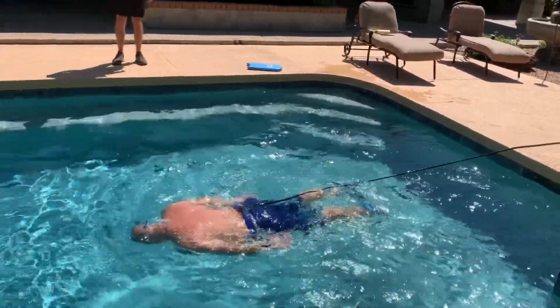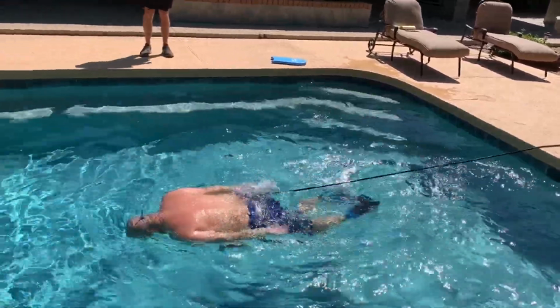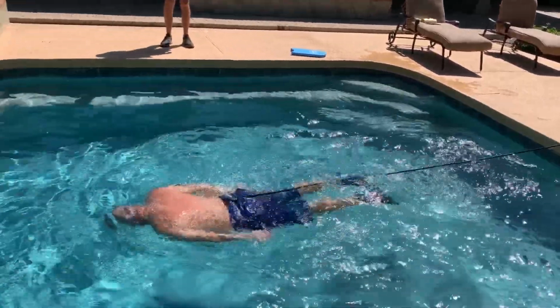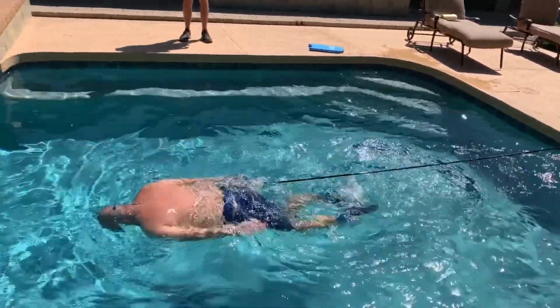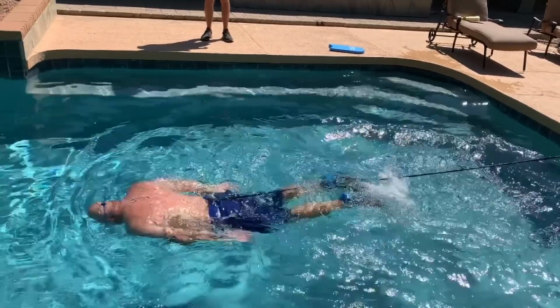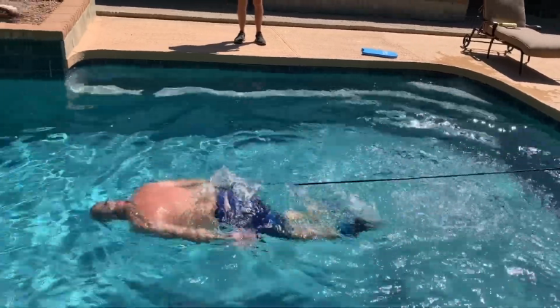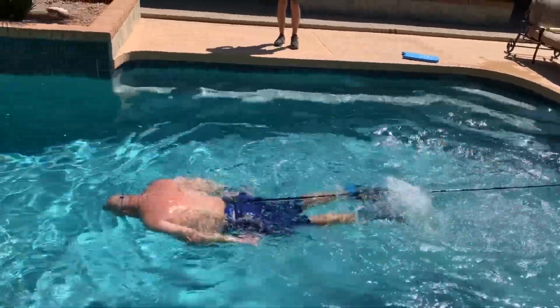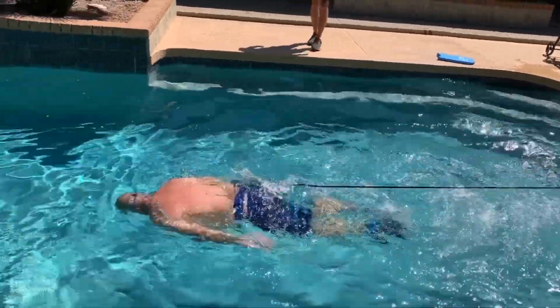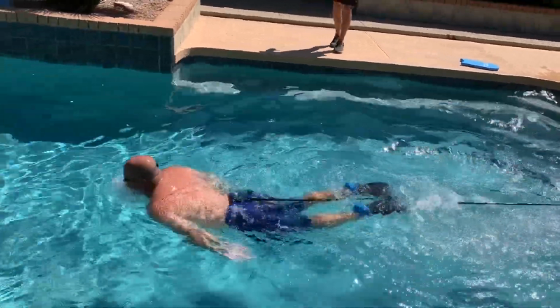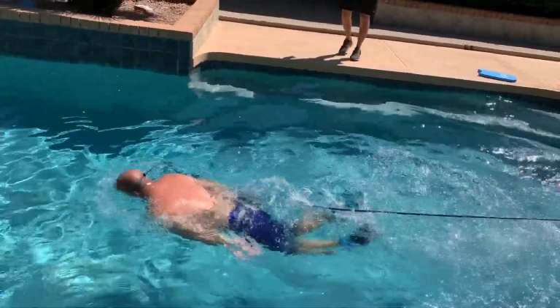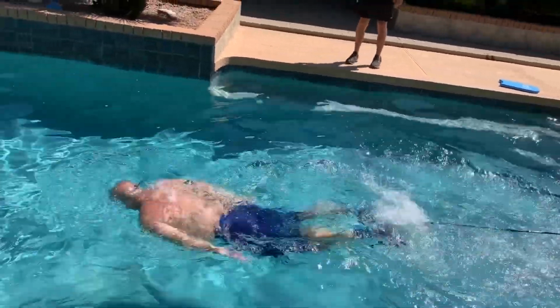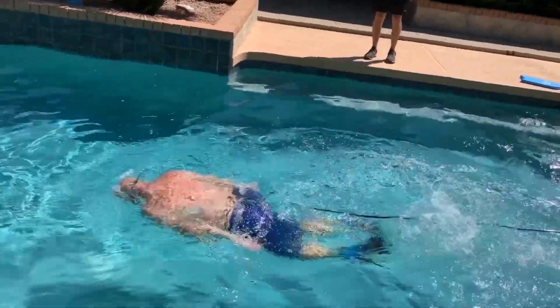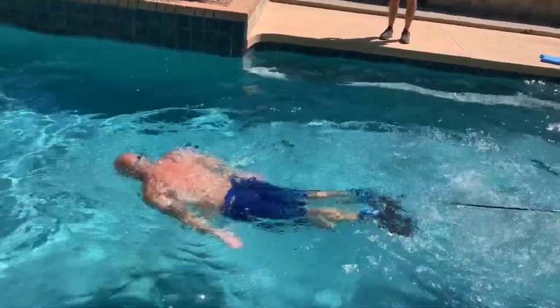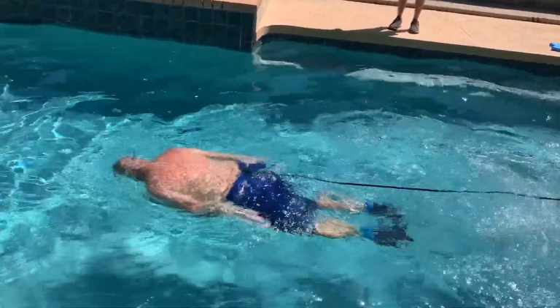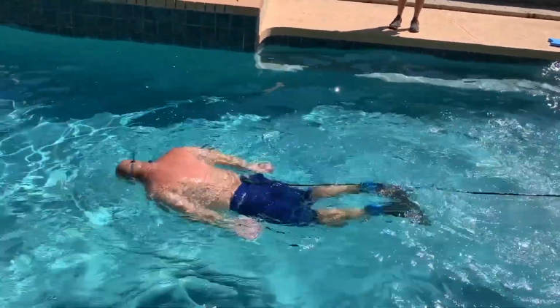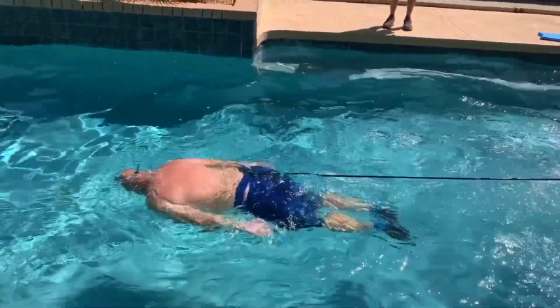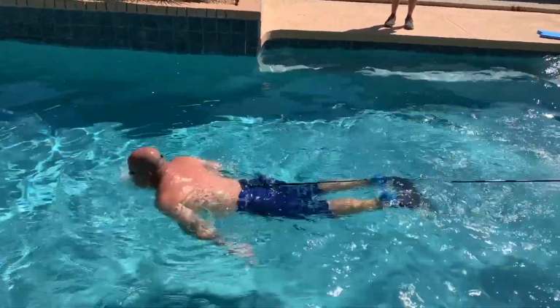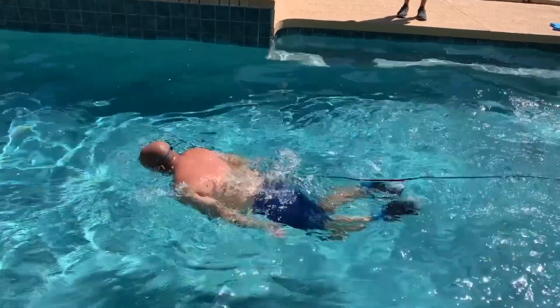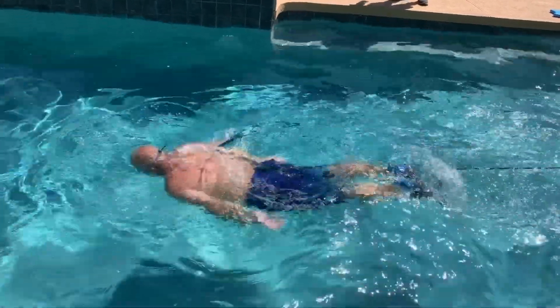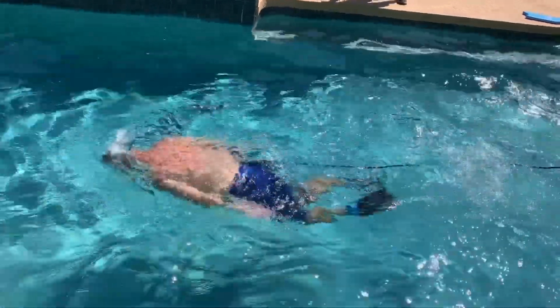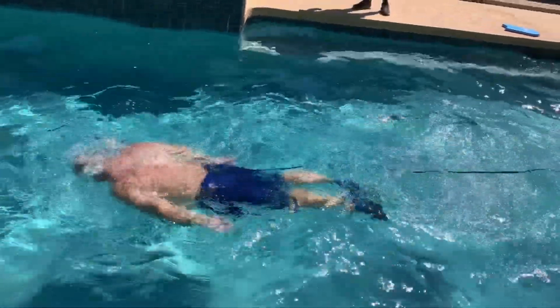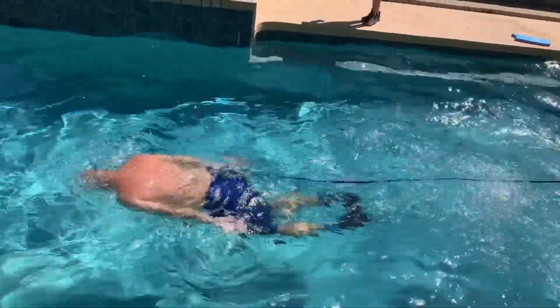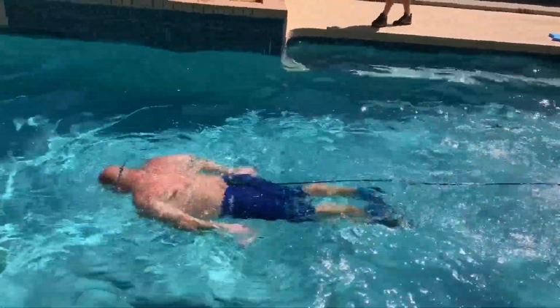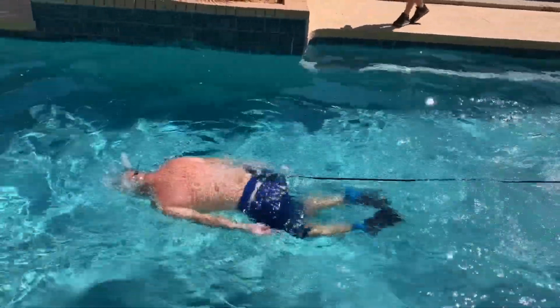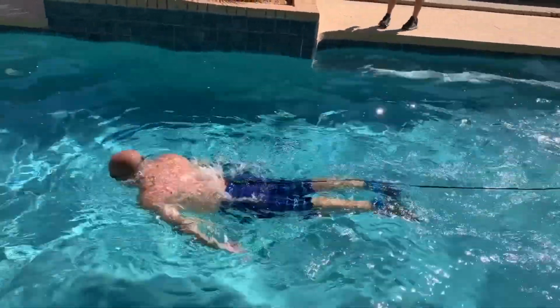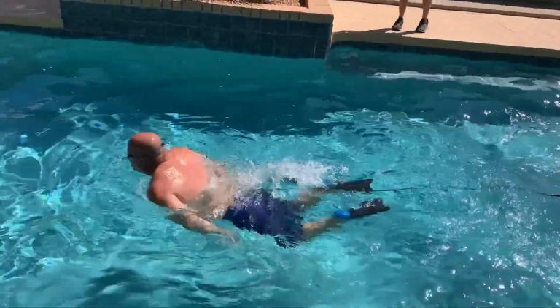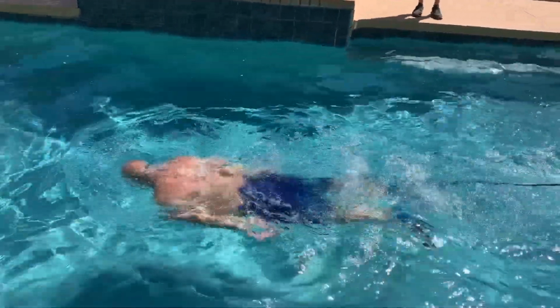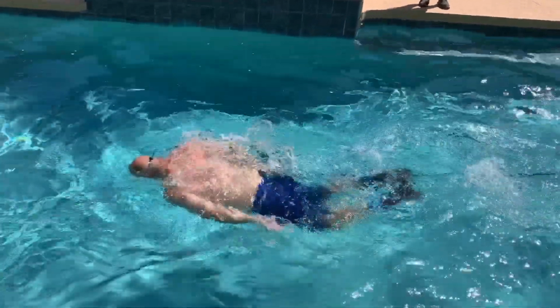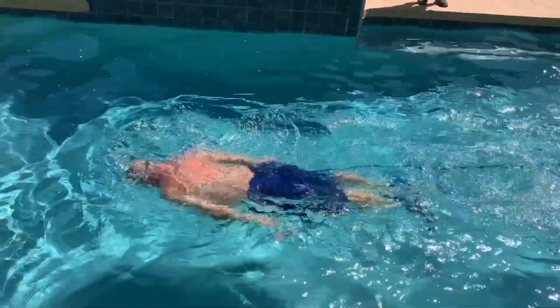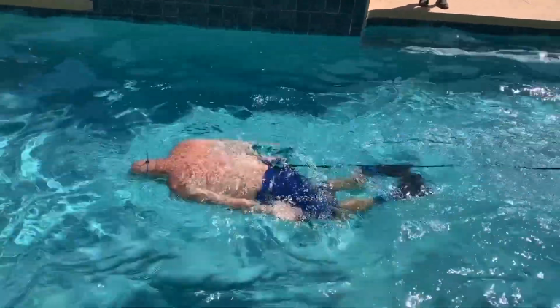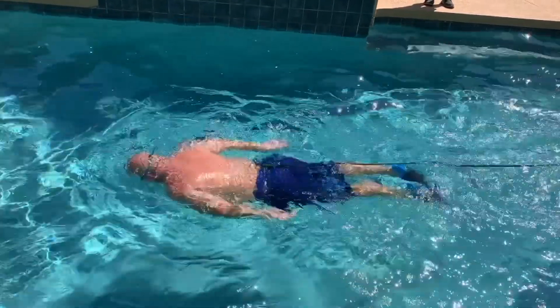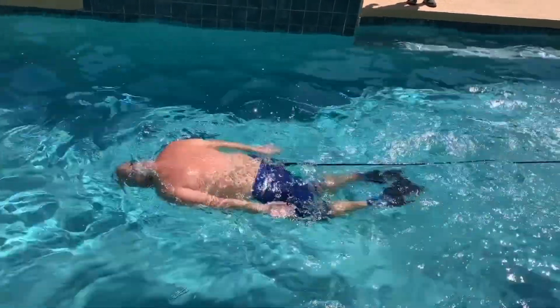Next up, this is body dolphin. Body dolphin kicks with your hands on your side. Focus is pushing the hips up and pressing your chest down at the same time. You'll see Coach Eric is incorporating a breath with this as well.